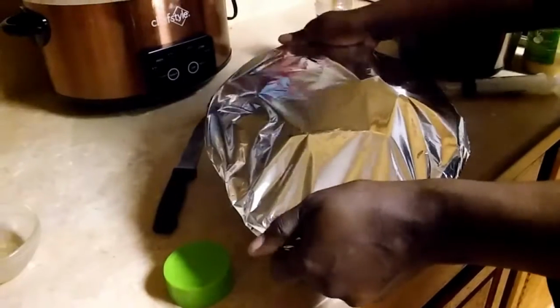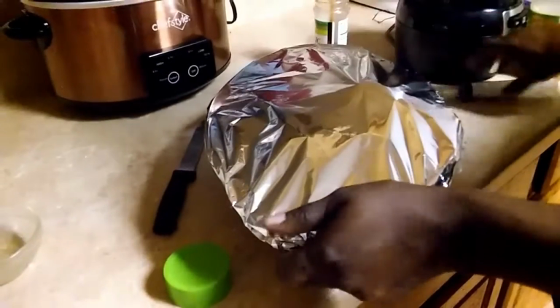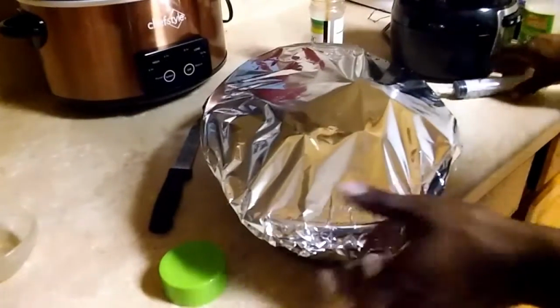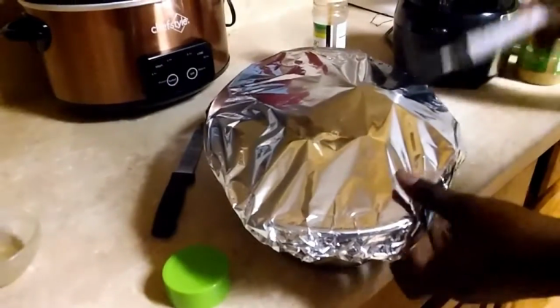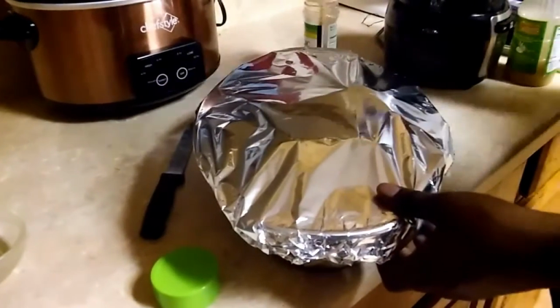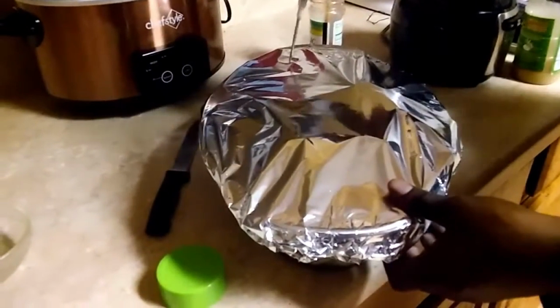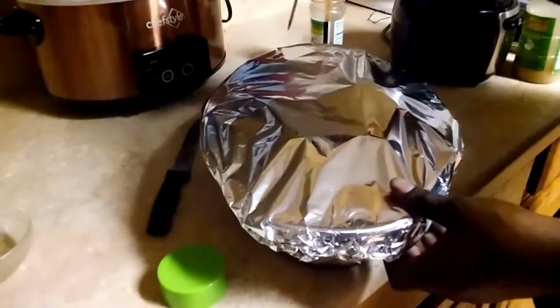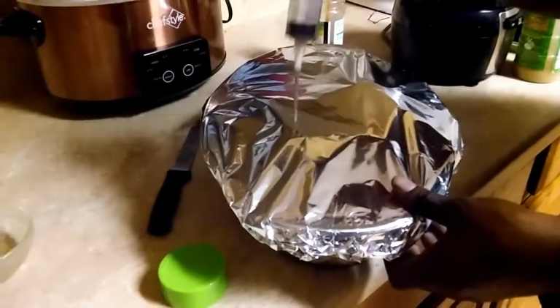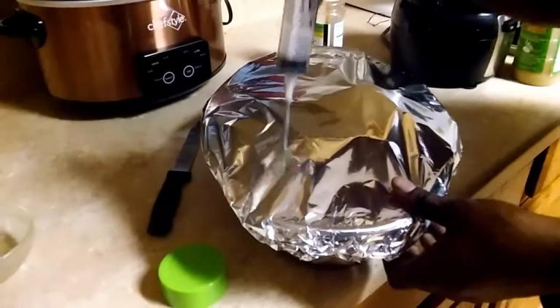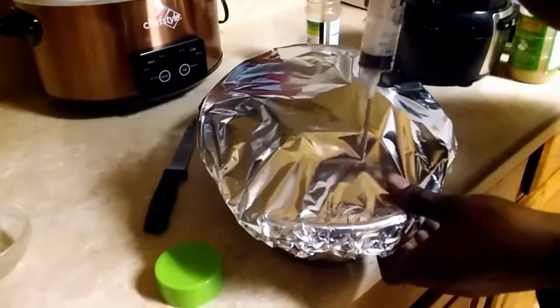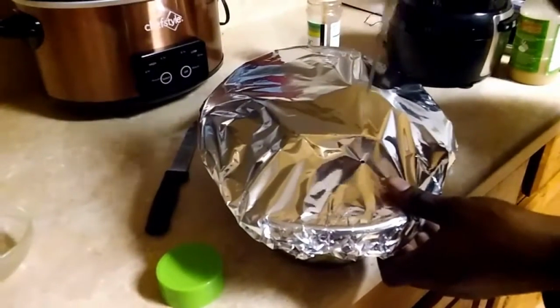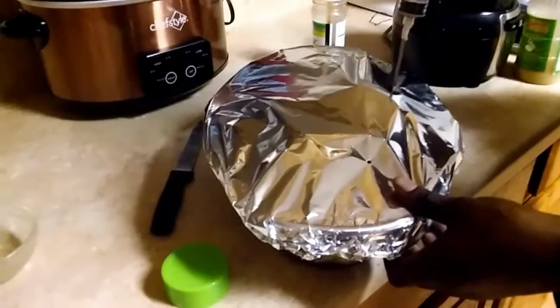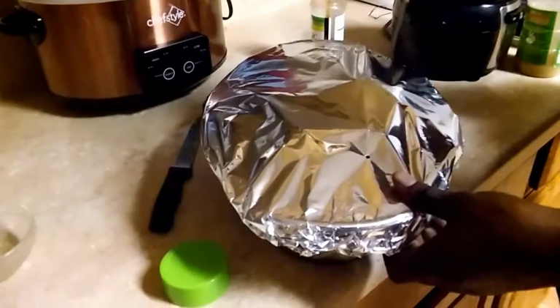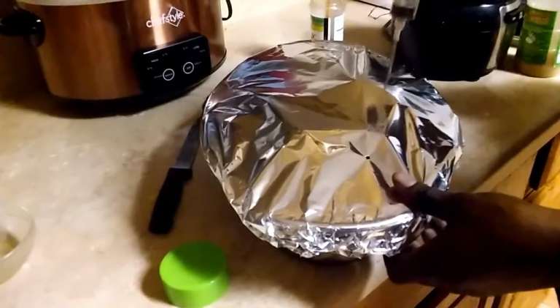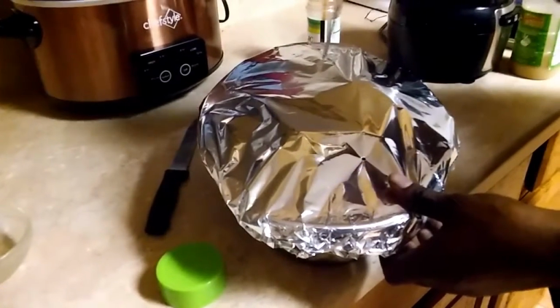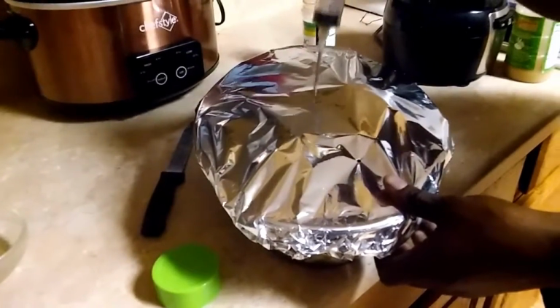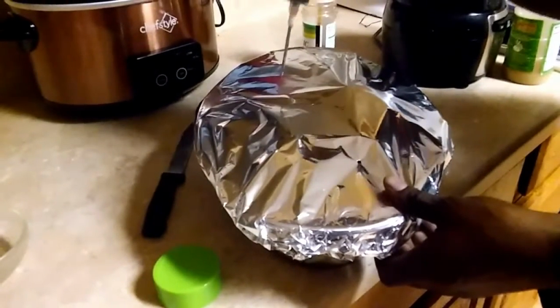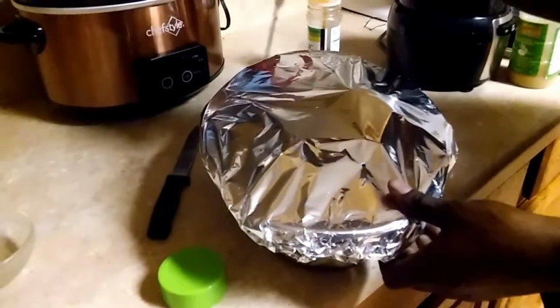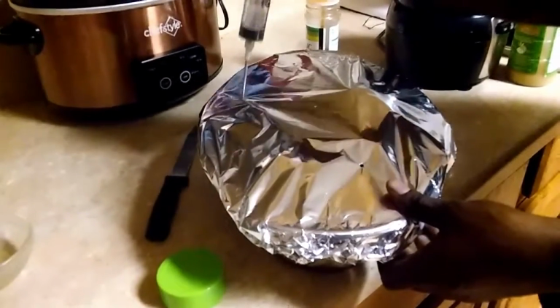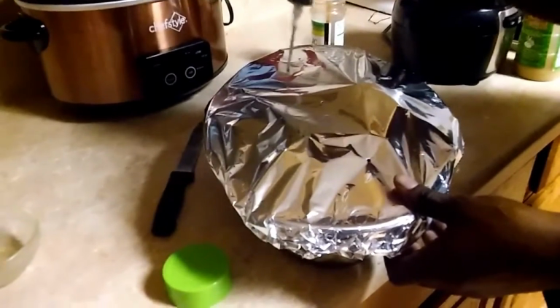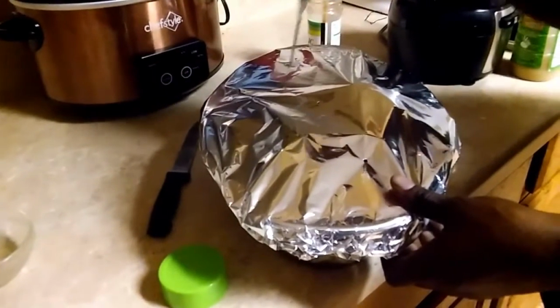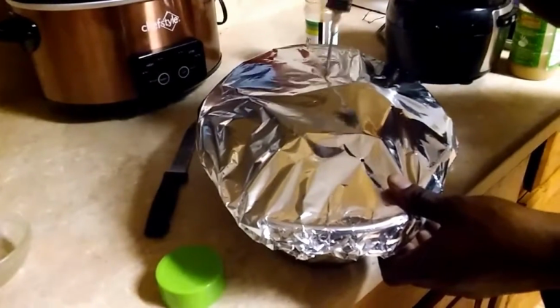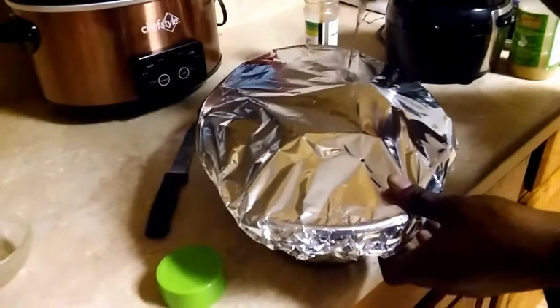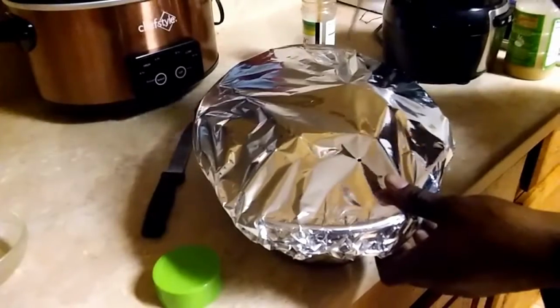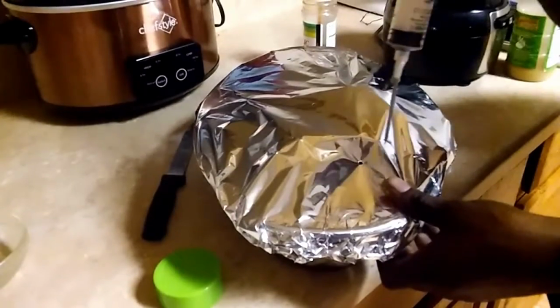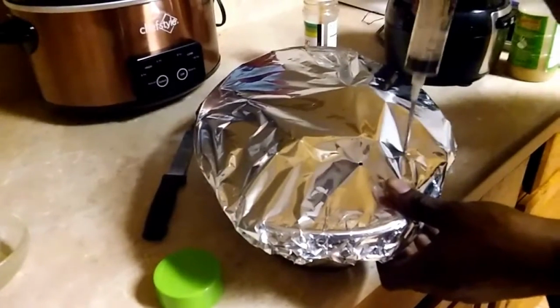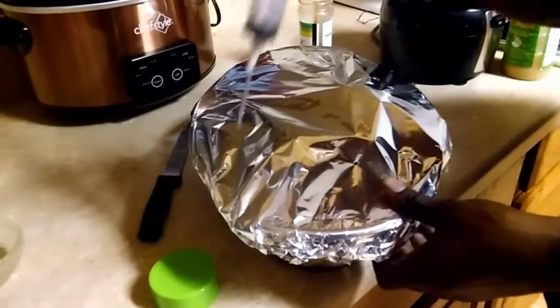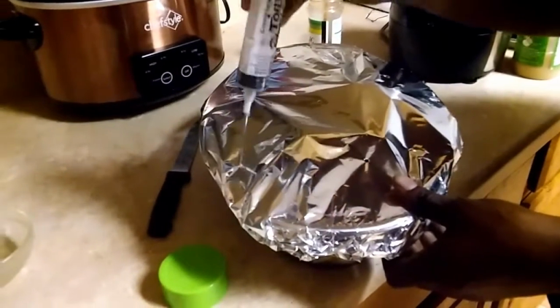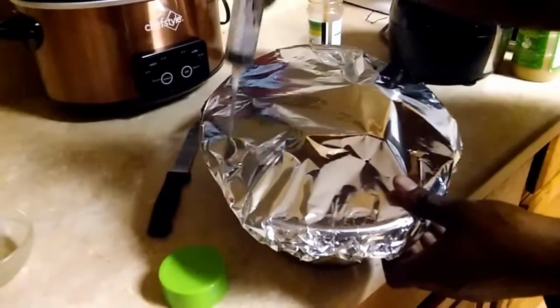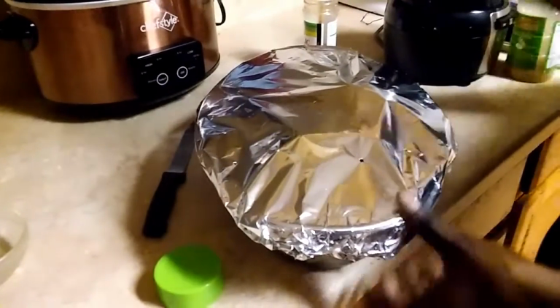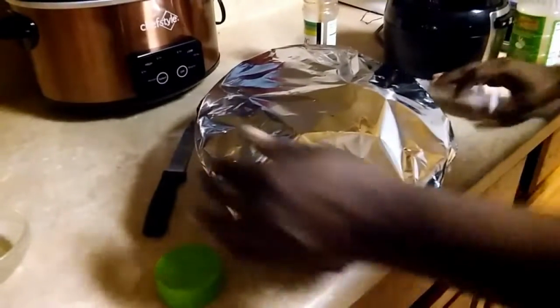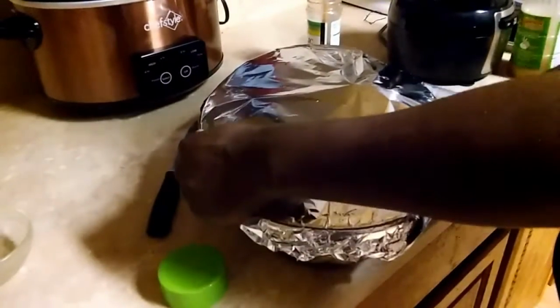I'm gonna put a couple of small holes in here so it's getting a little air, and that's basically it.